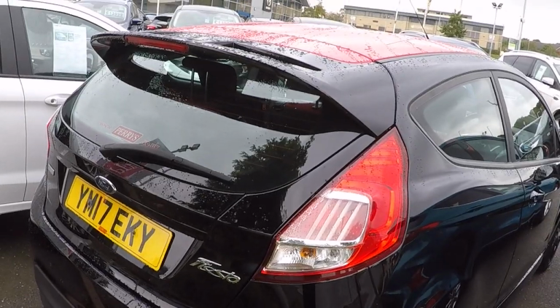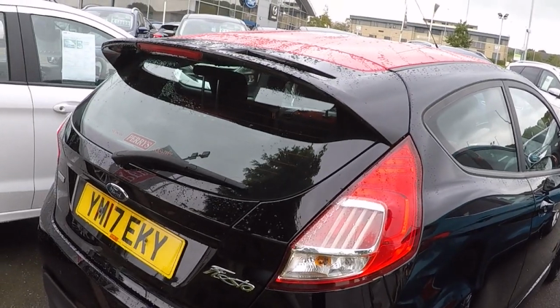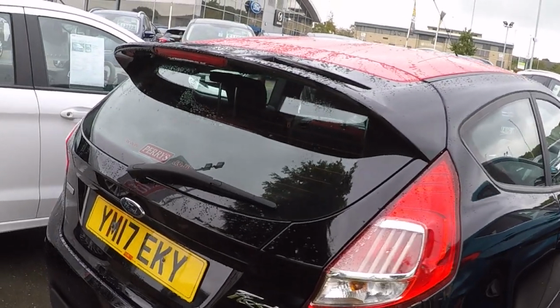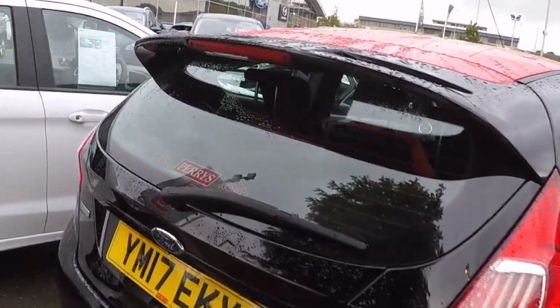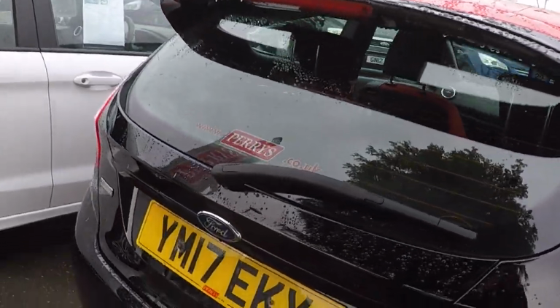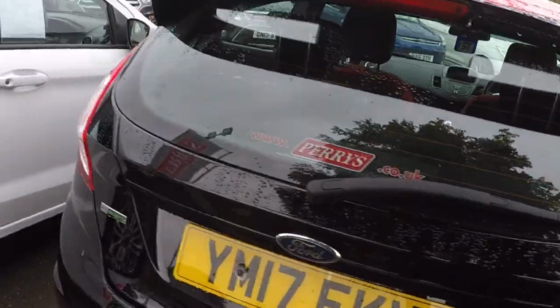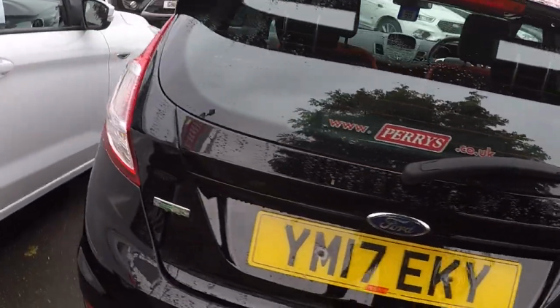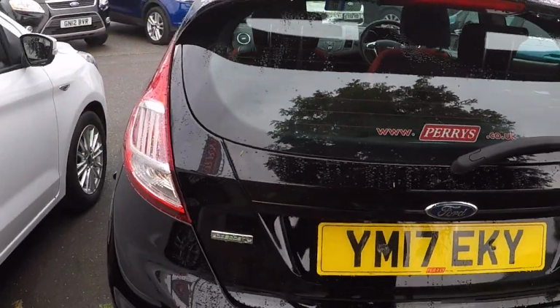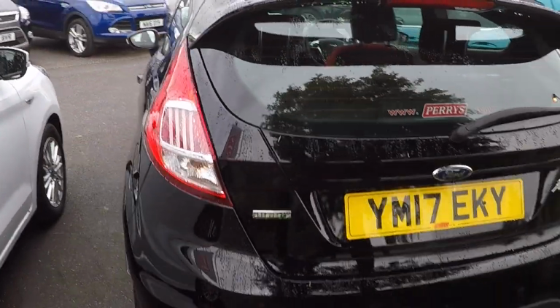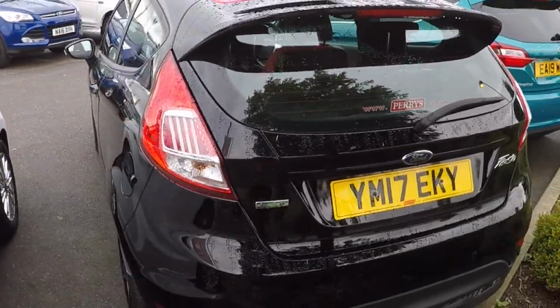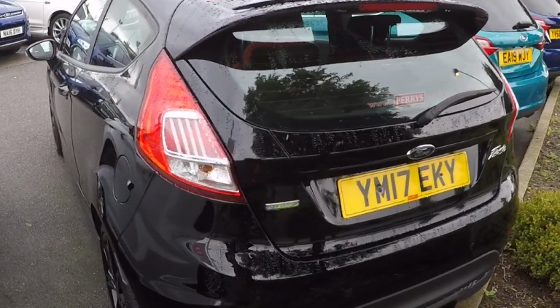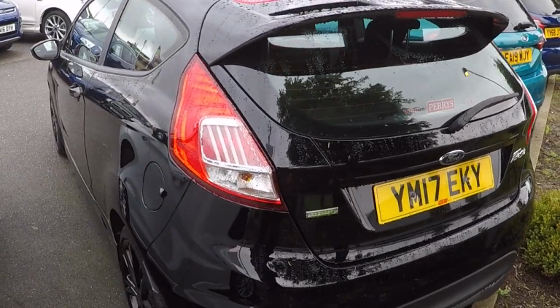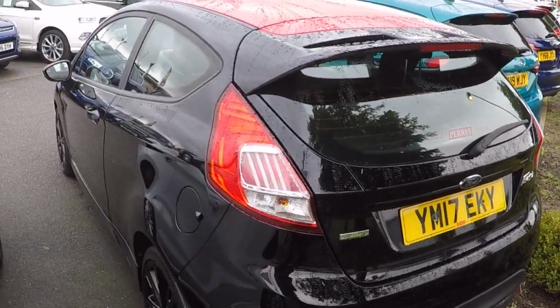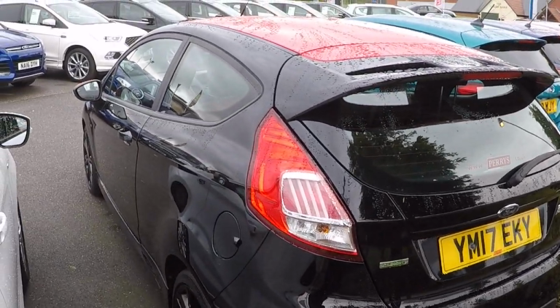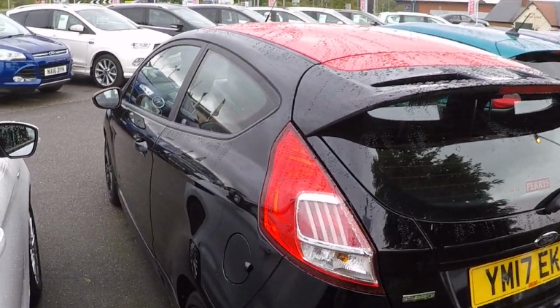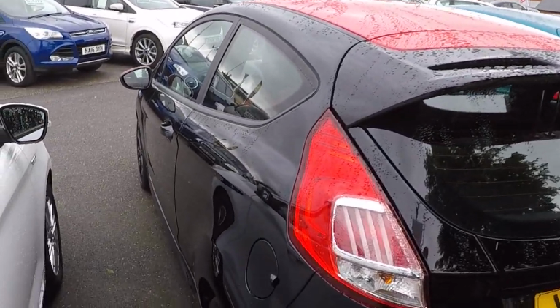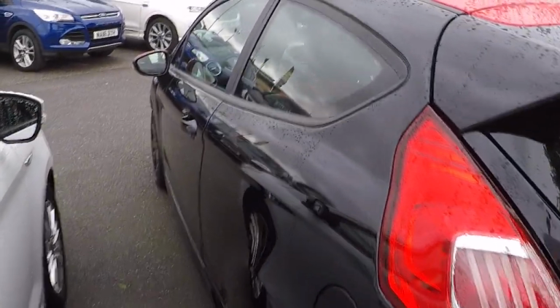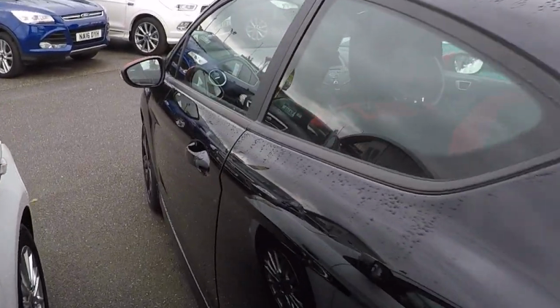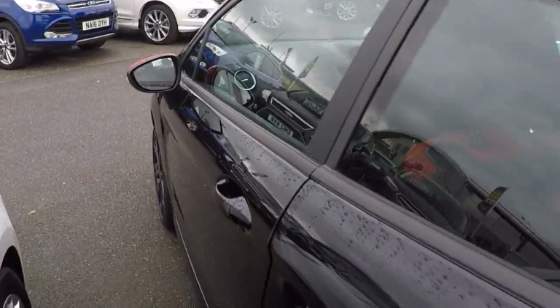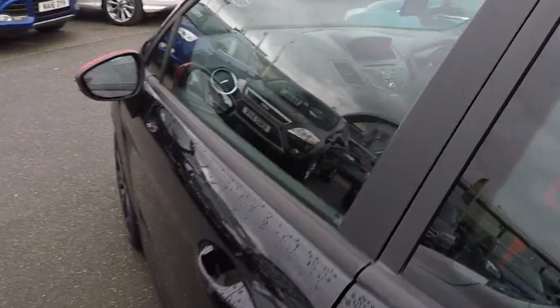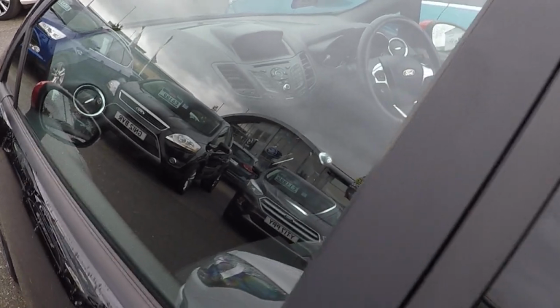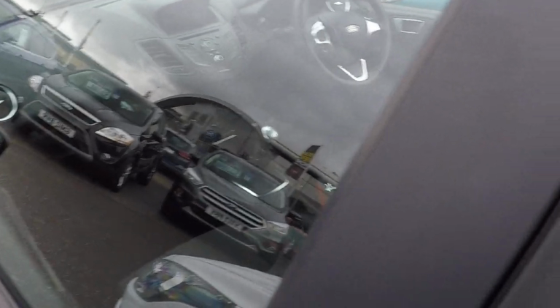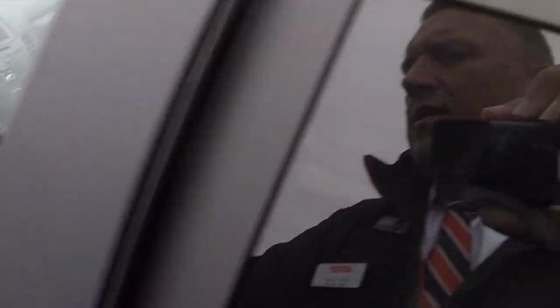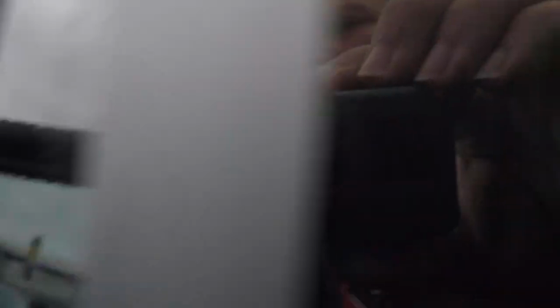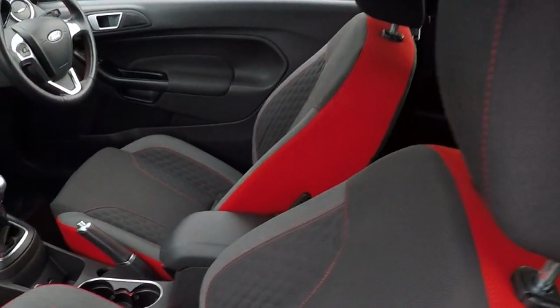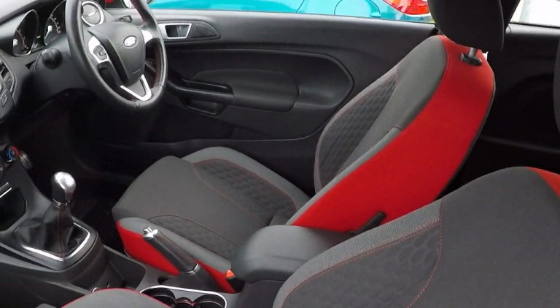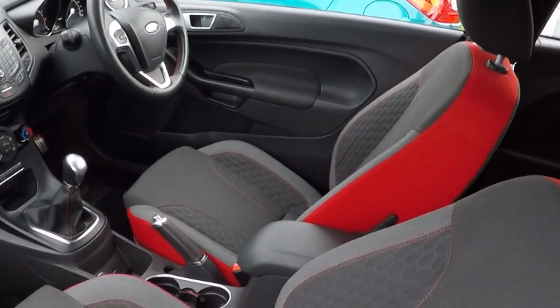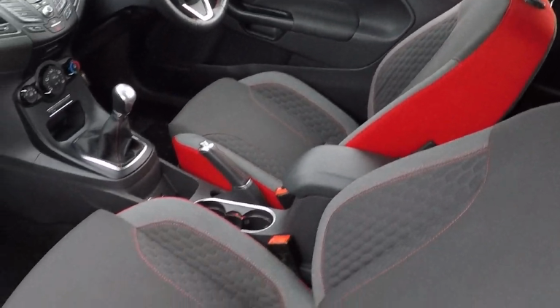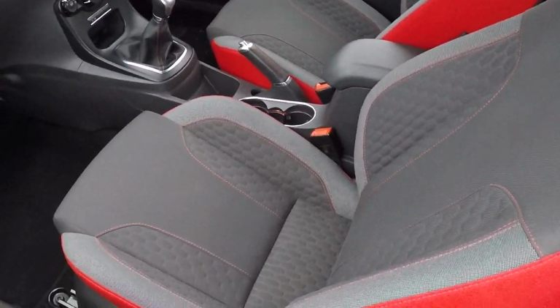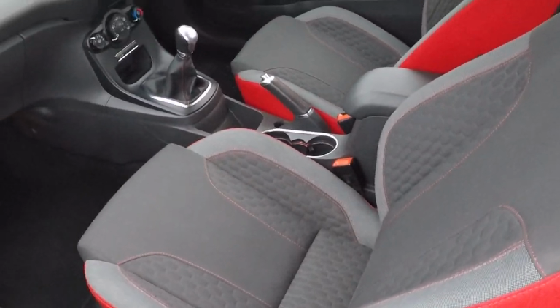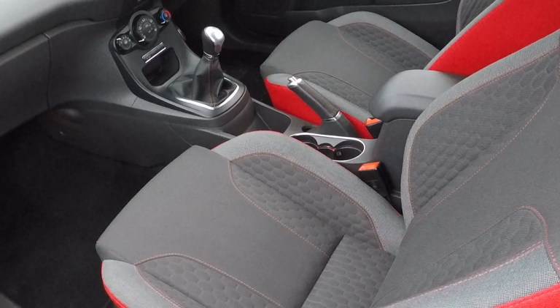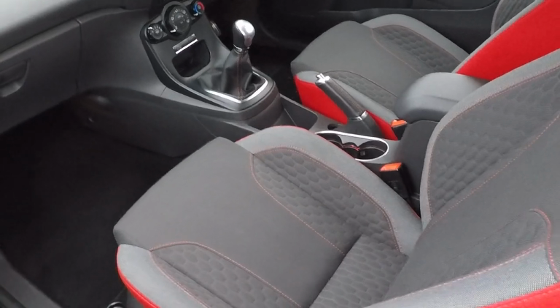Beautiful tinted glass throughout. Take a look inside and show you some of the features and benefits.